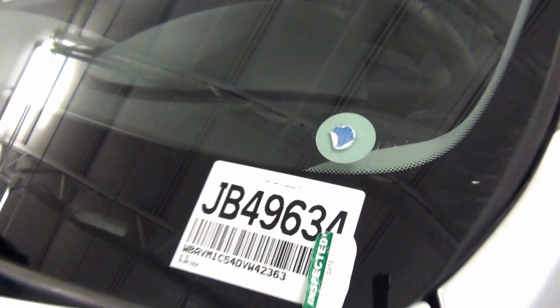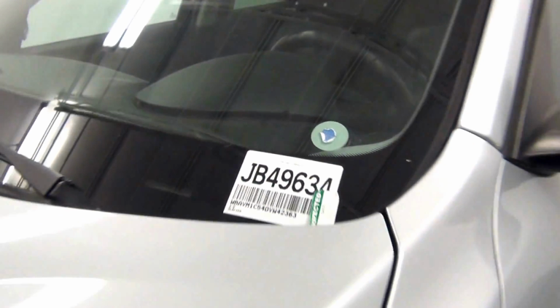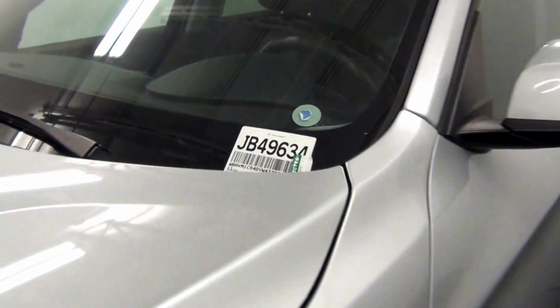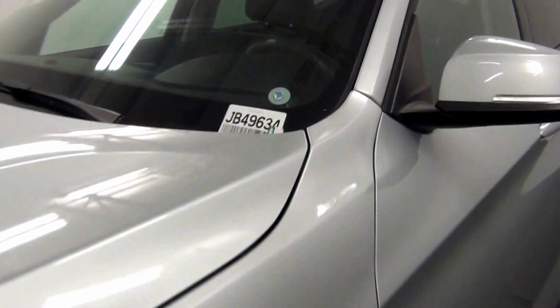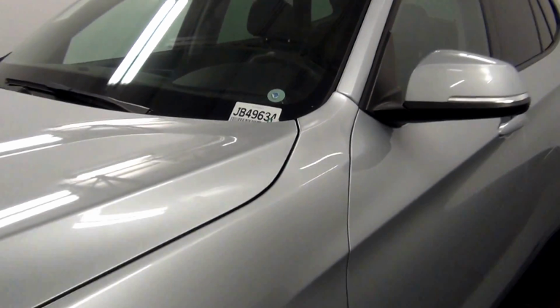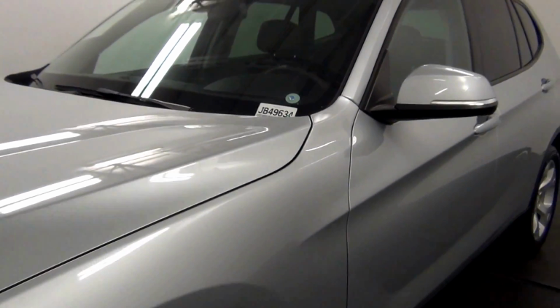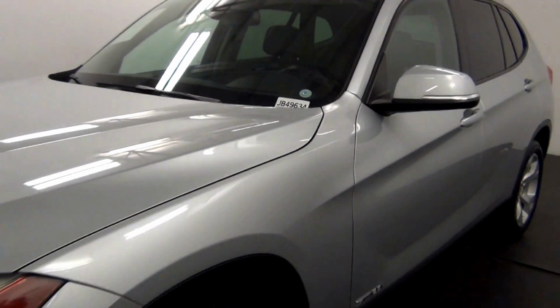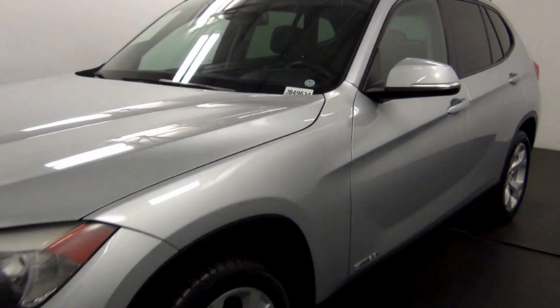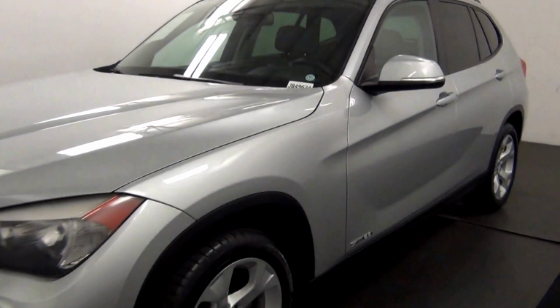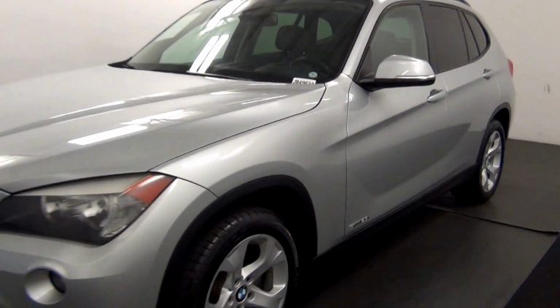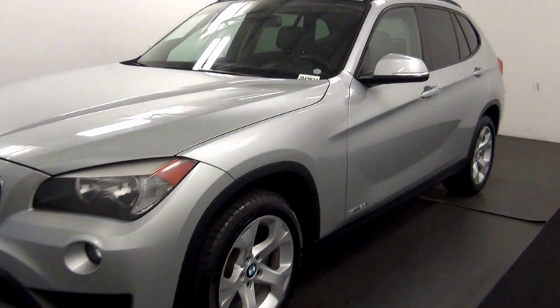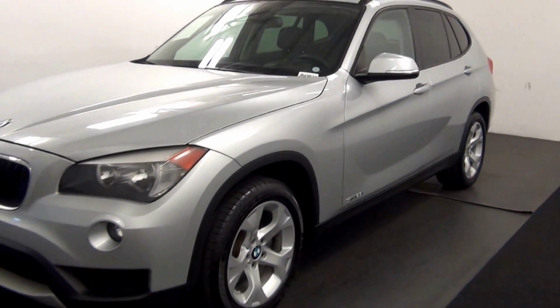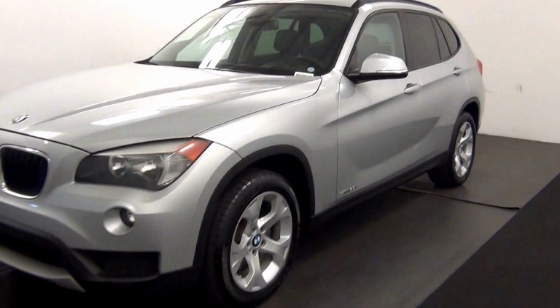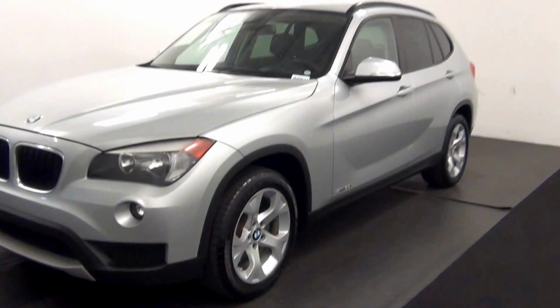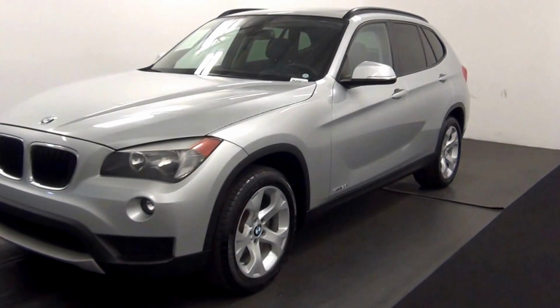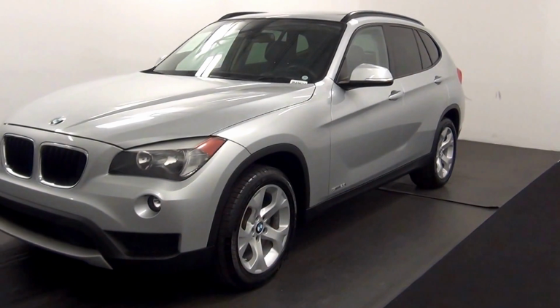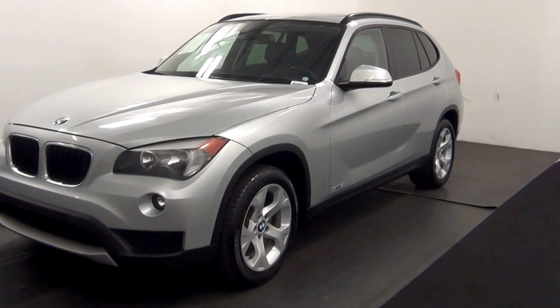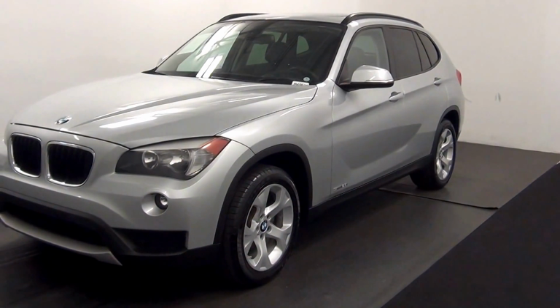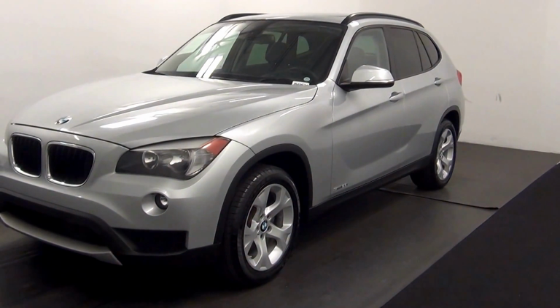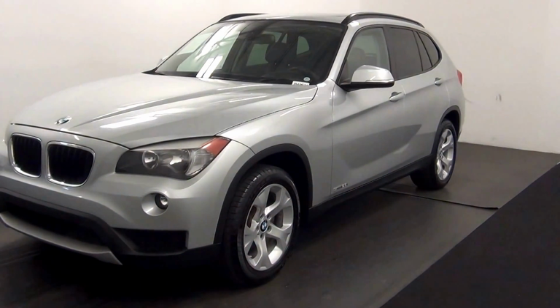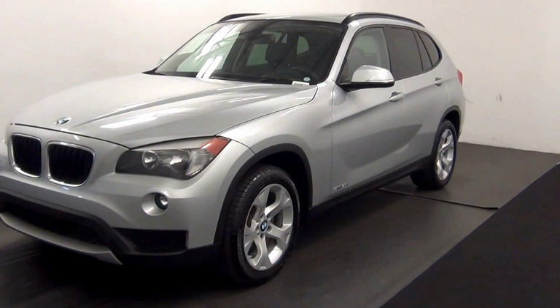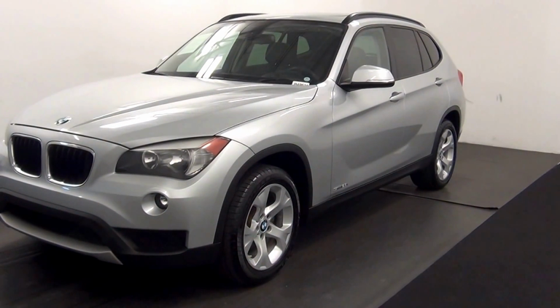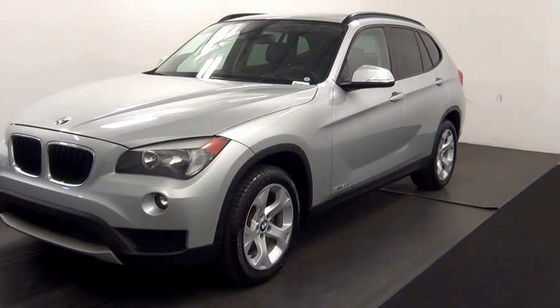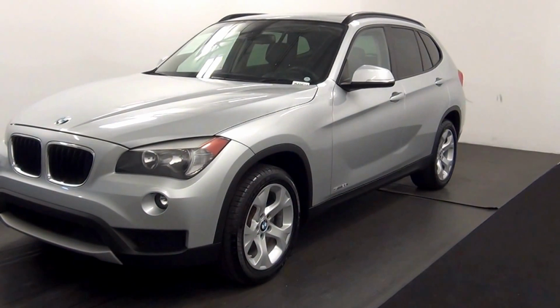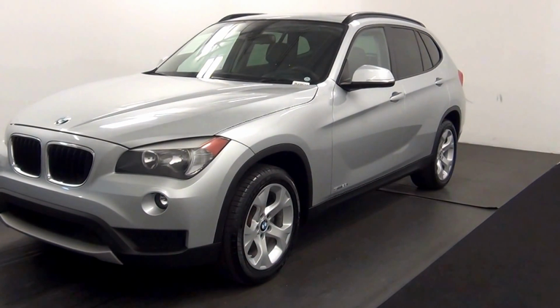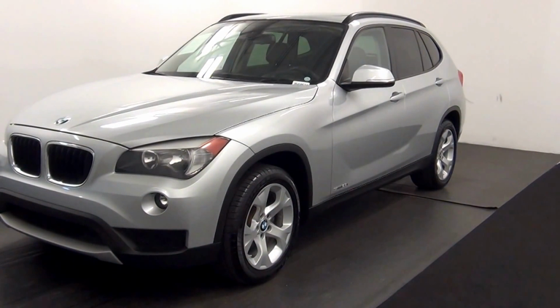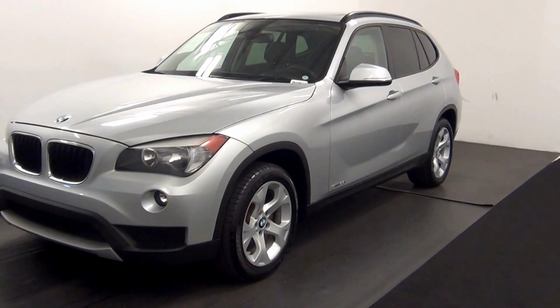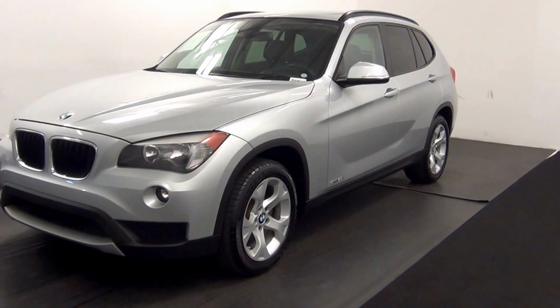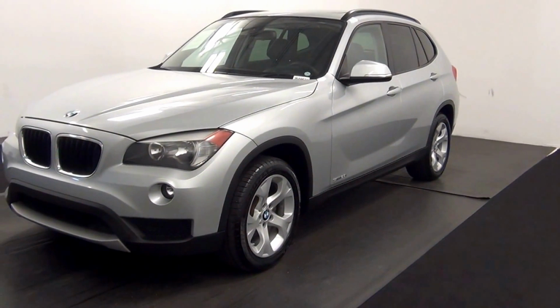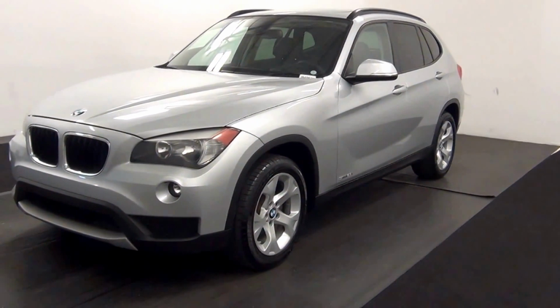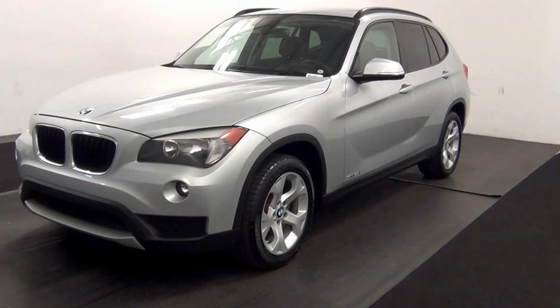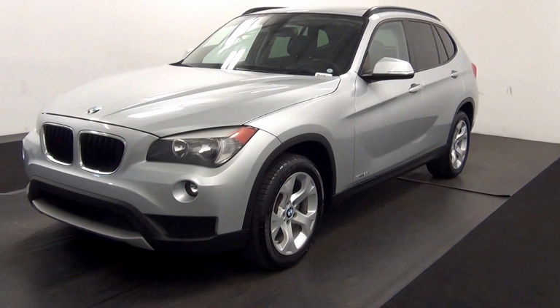Welcome. Today we are going to walk around a 2013 BMW X1, stock number JB49634.